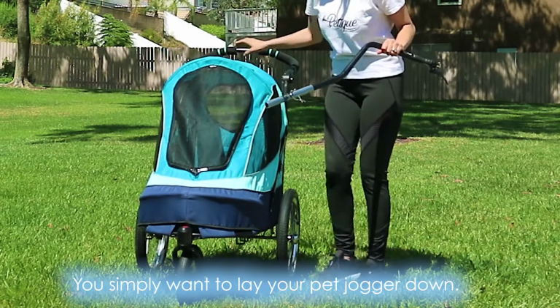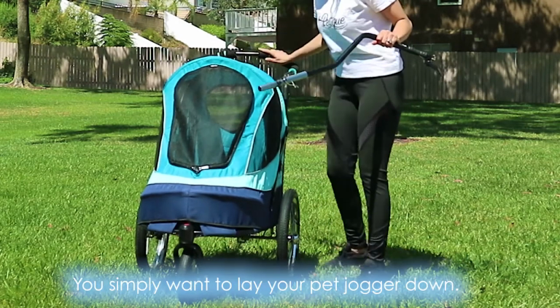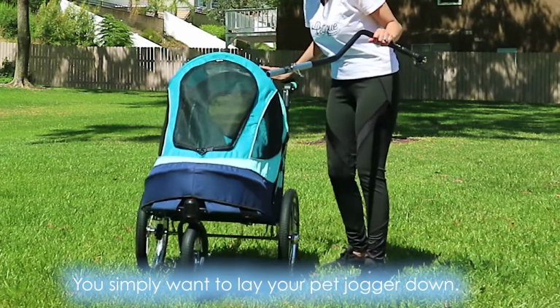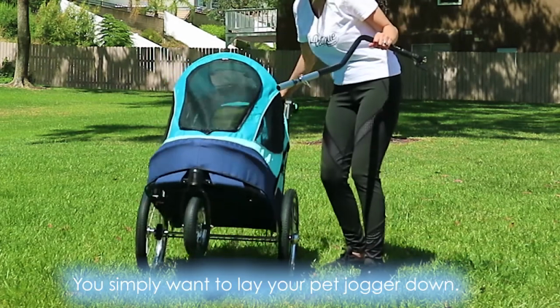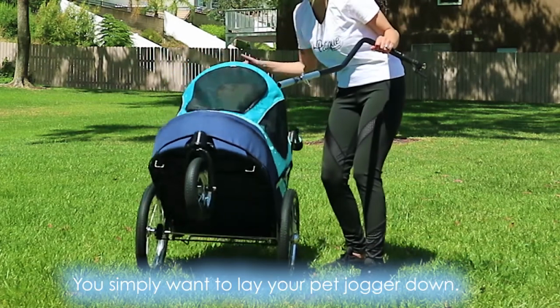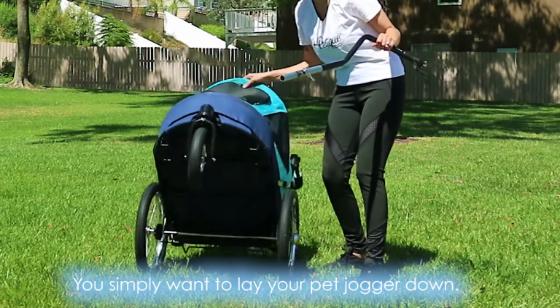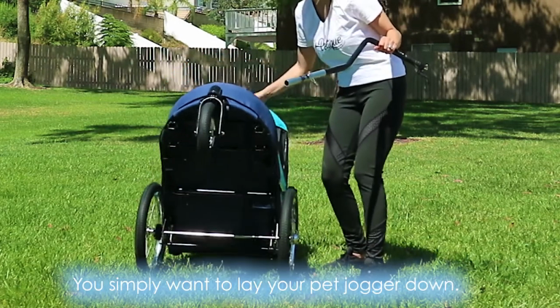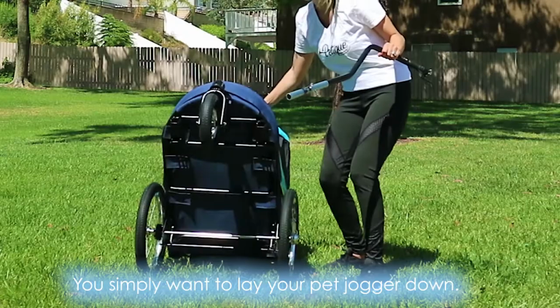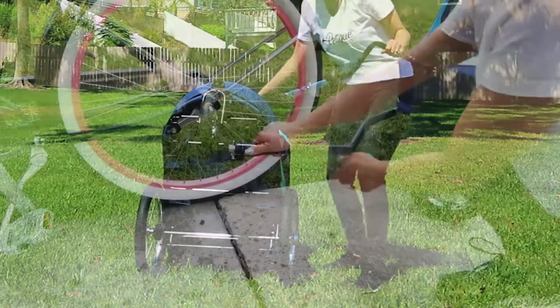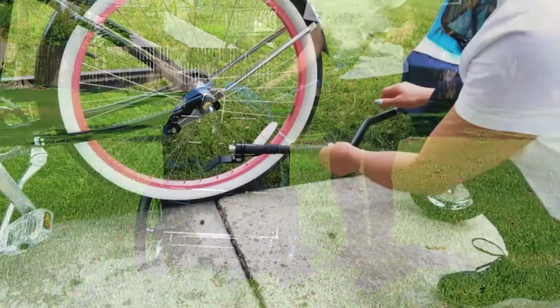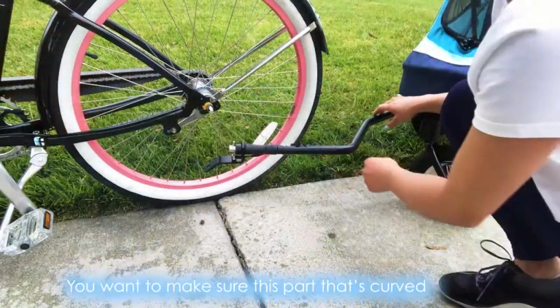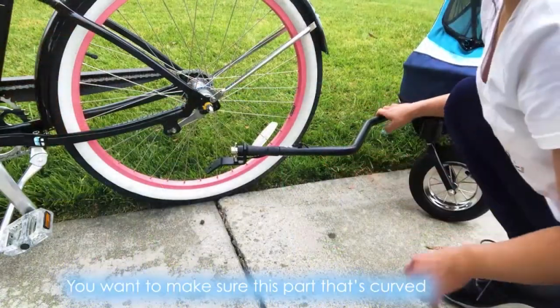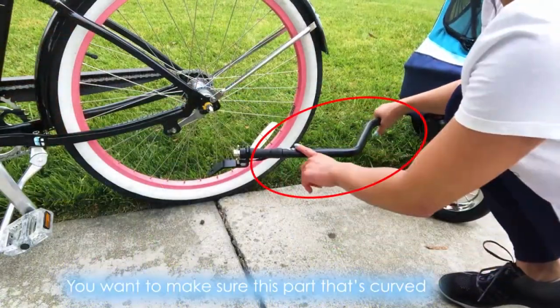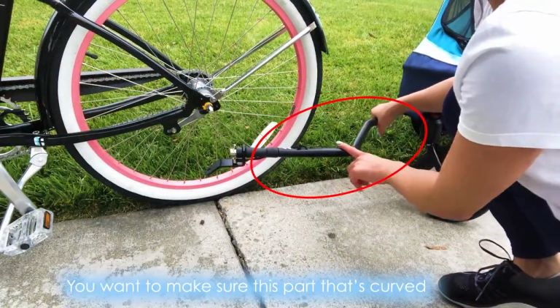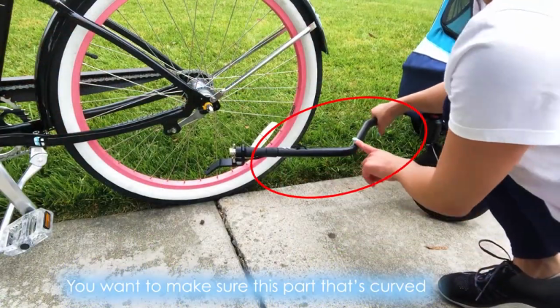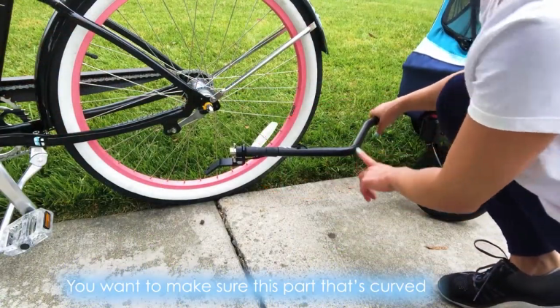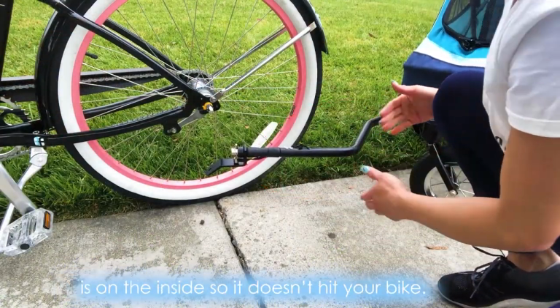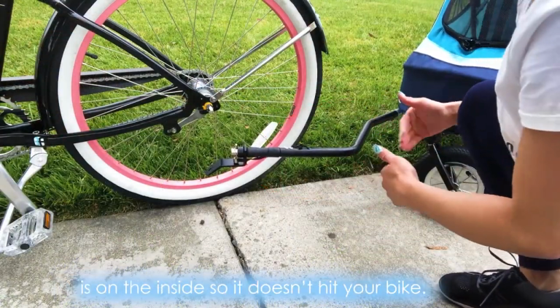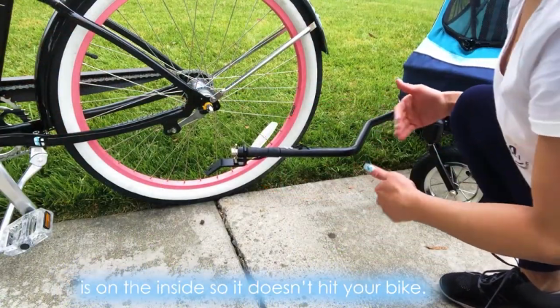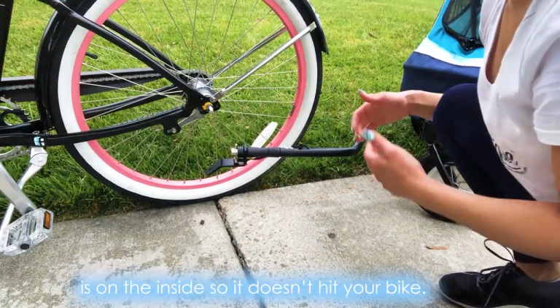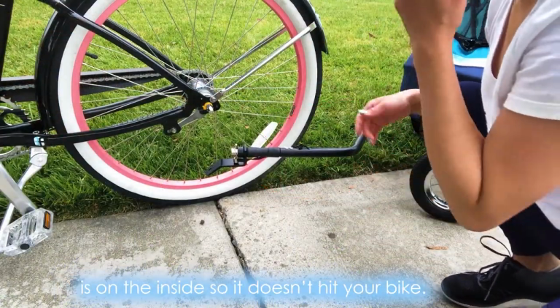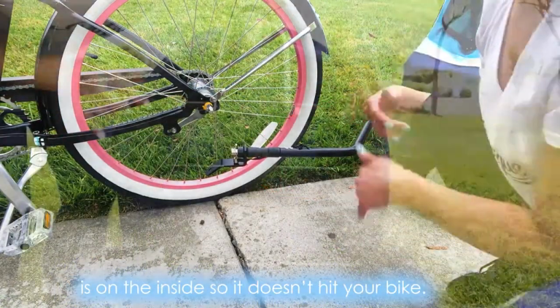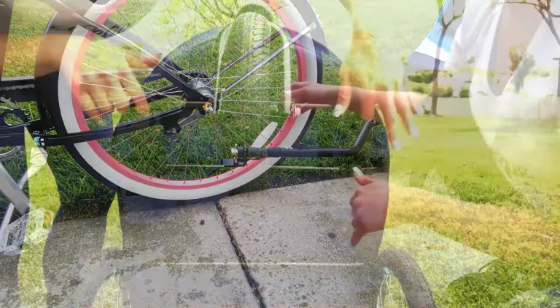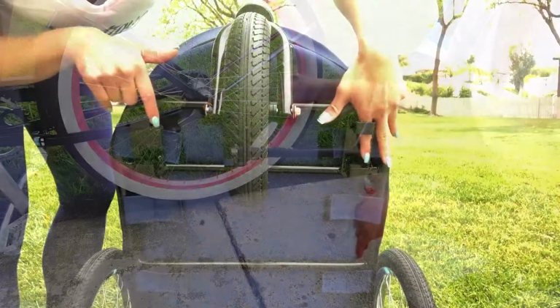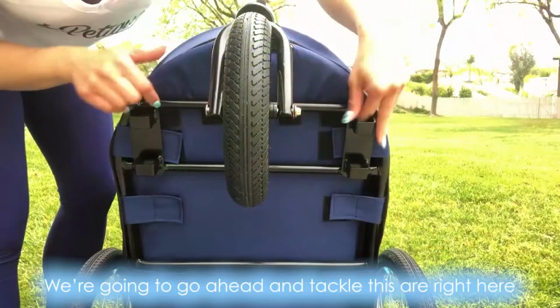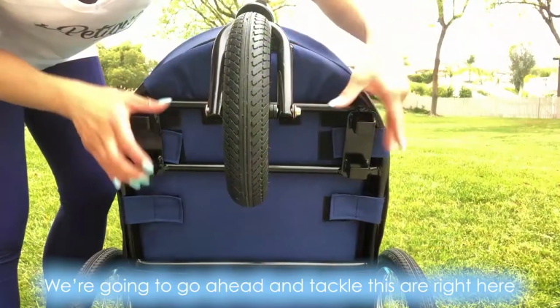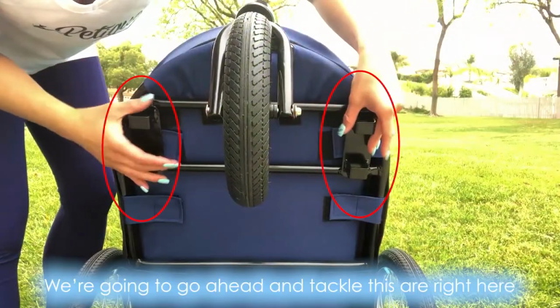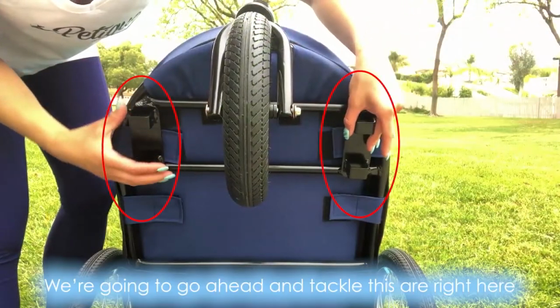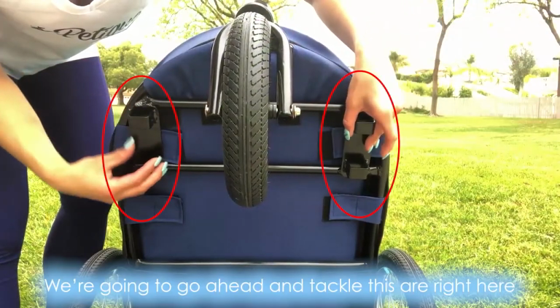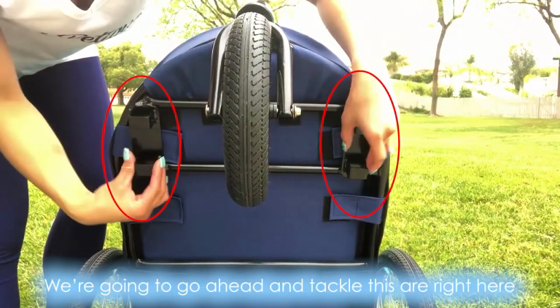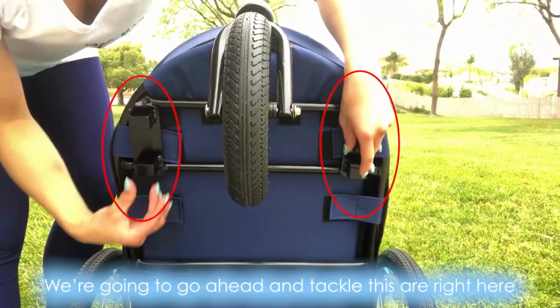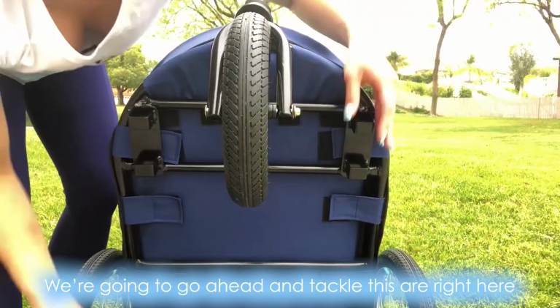You simply want to lay your pet jogger down. You want to make sure the side that's curved is on the inside so it doesn't hit your bike. We're going to go ahead and tackle this area right here.